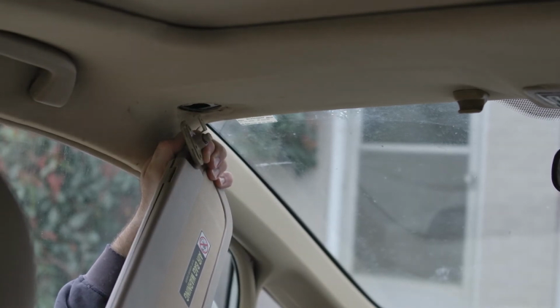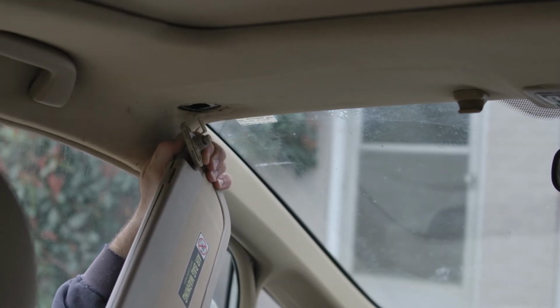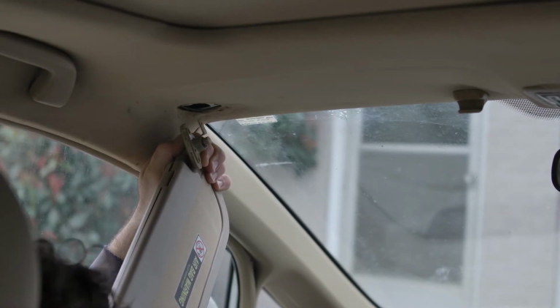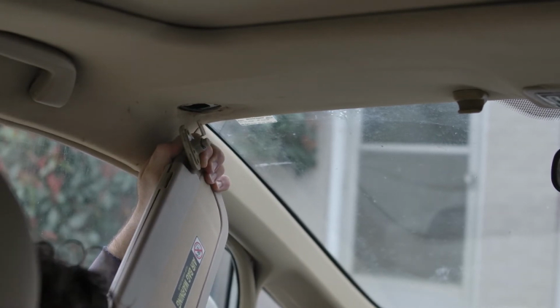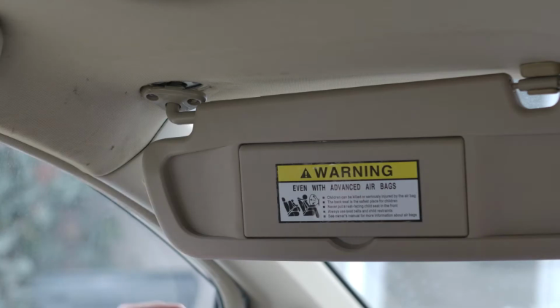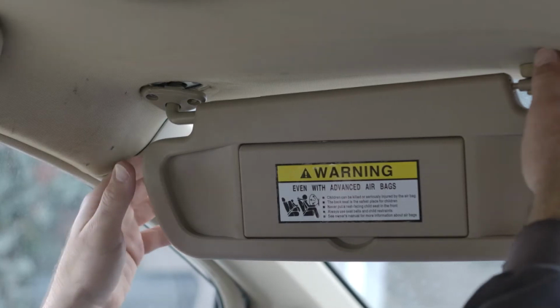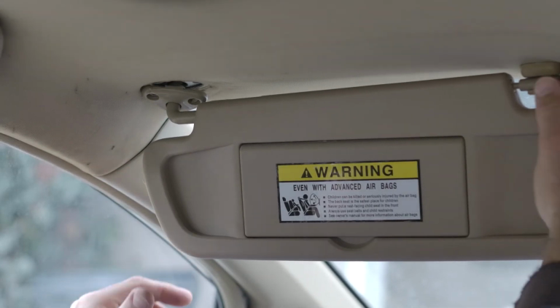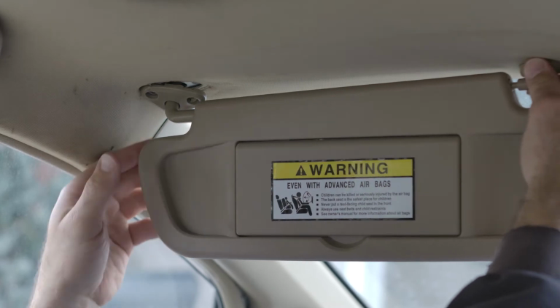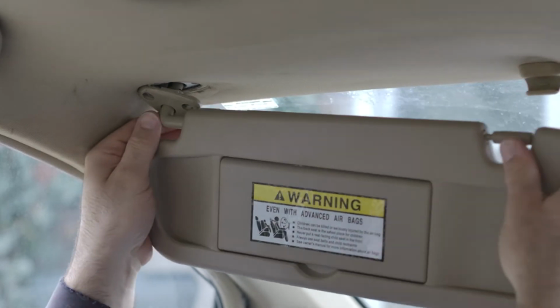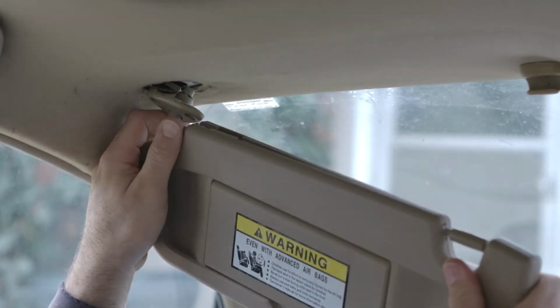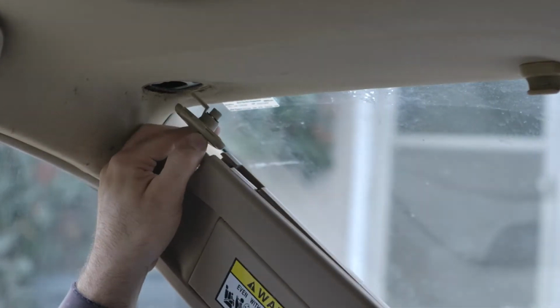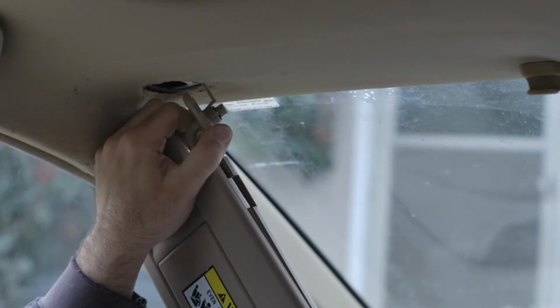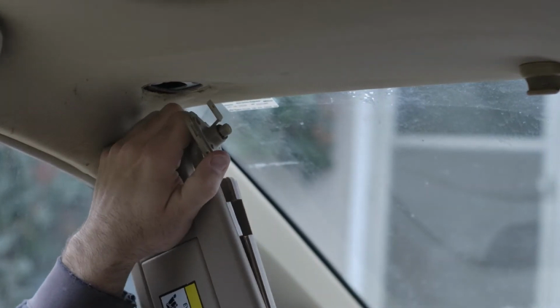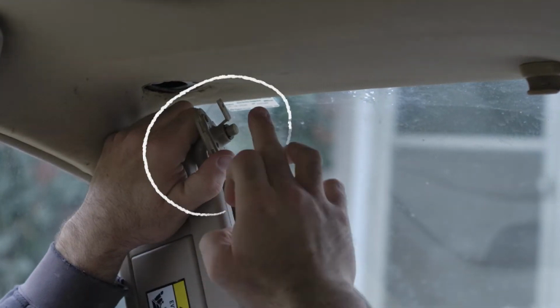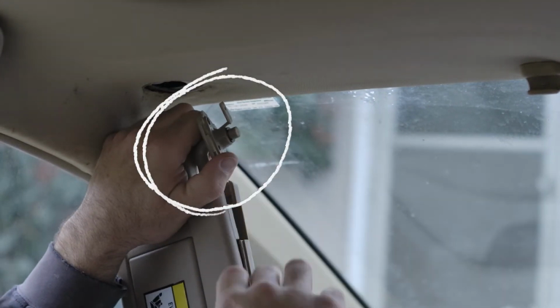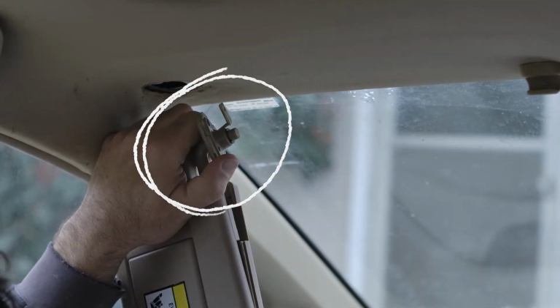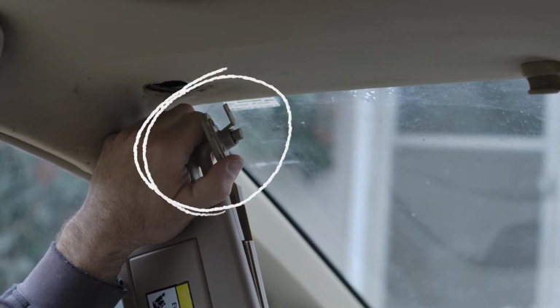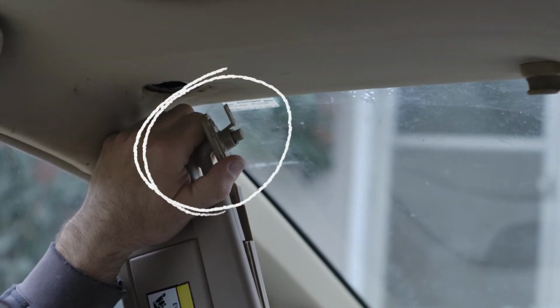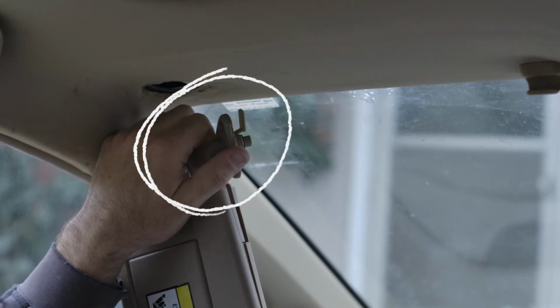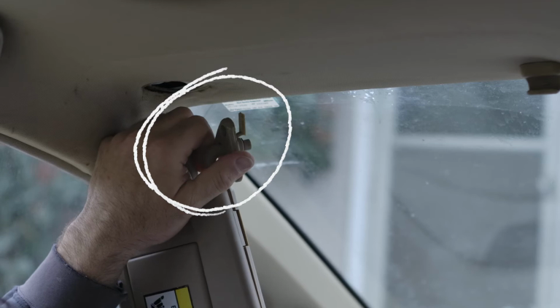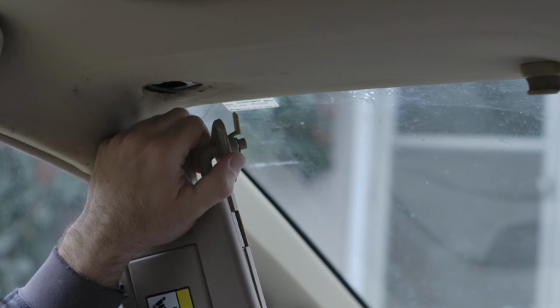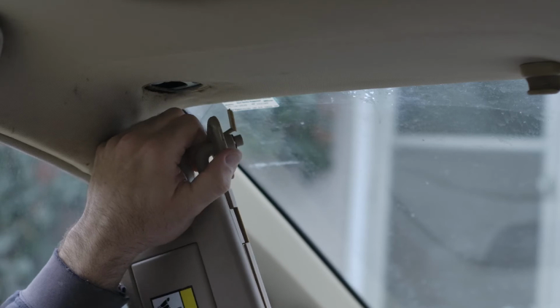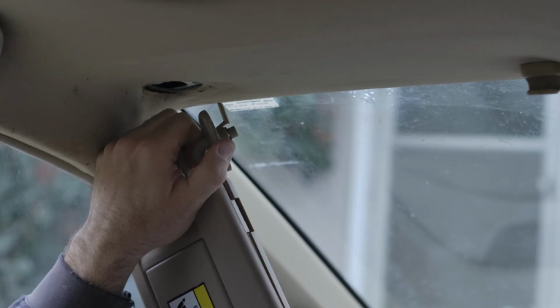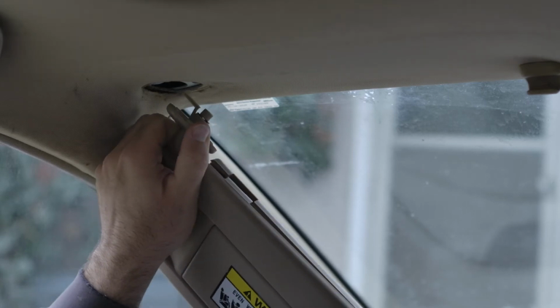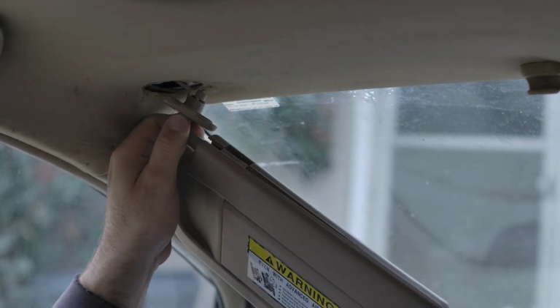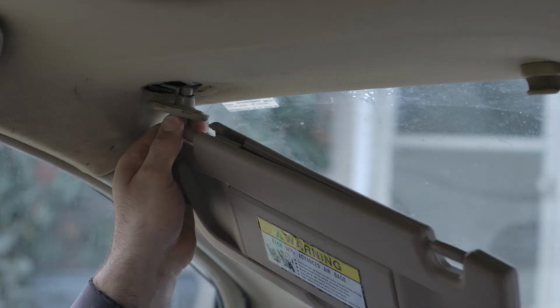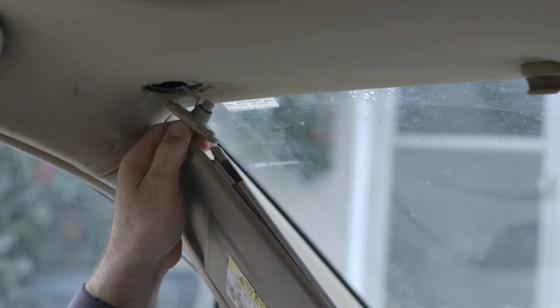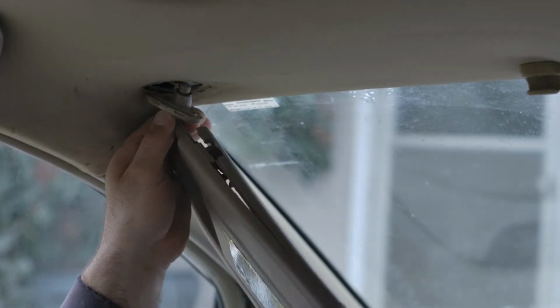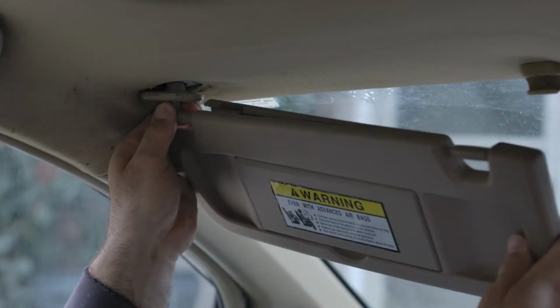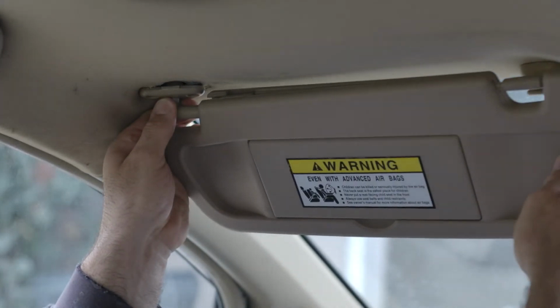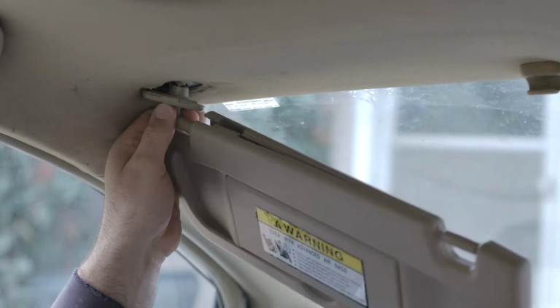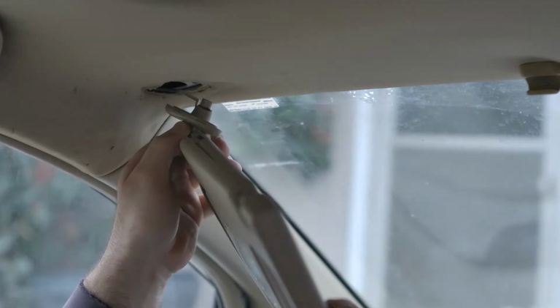Let me zoom in on this real quick. Once you take that off, there's this plastic piece right here that you can kind of see that sticks up in there. So when we go to put the new one in, you'll have to kind of go at an angle like that, just like you're taking it out.